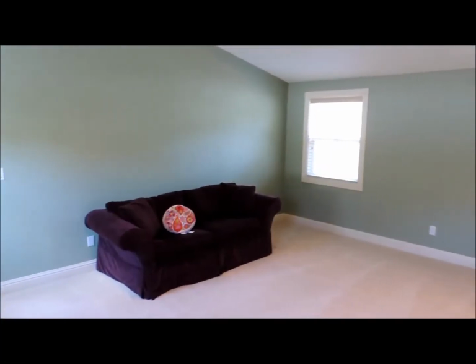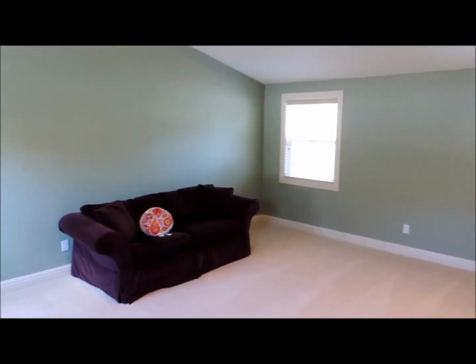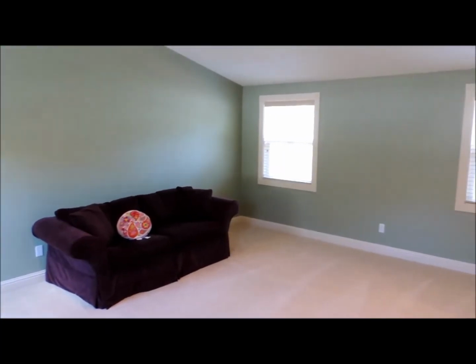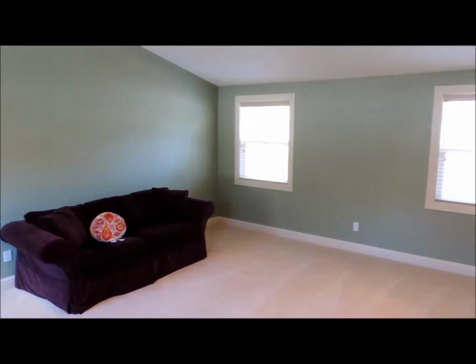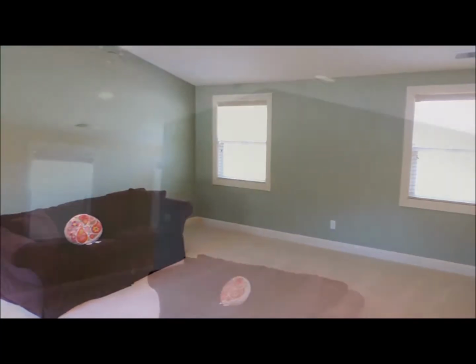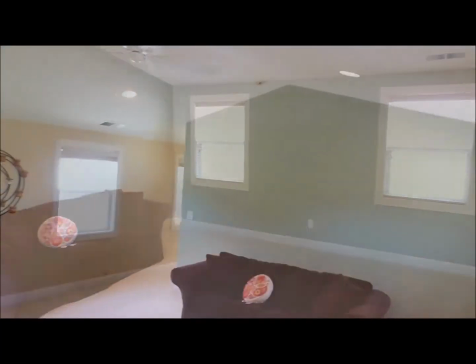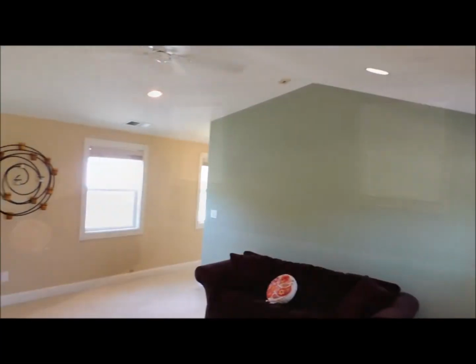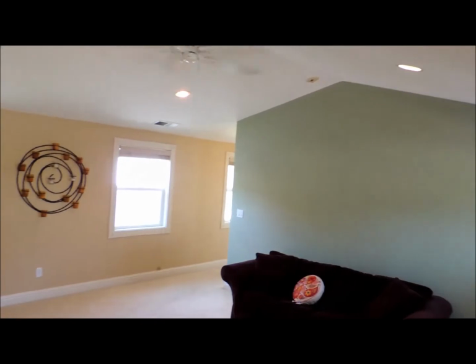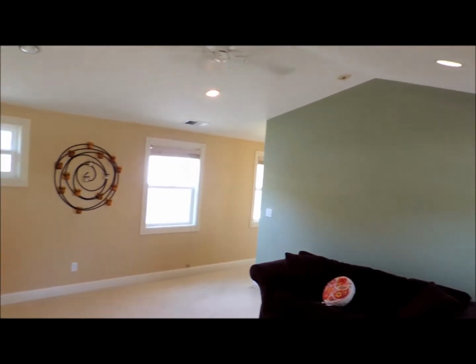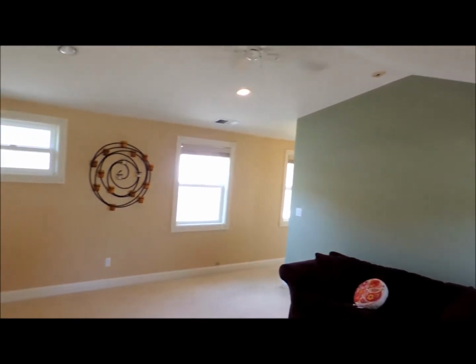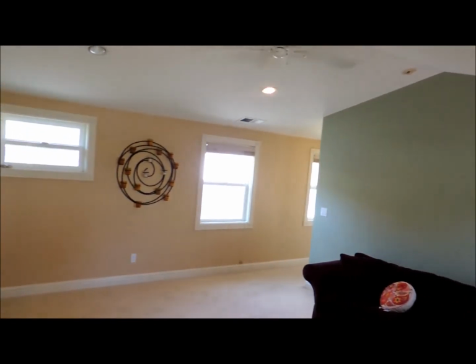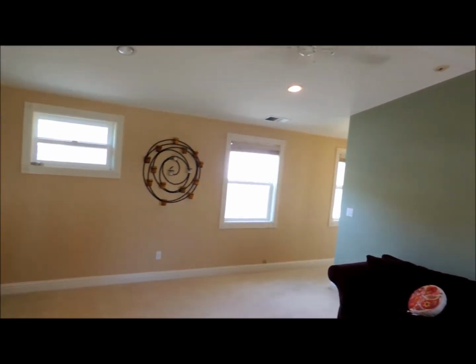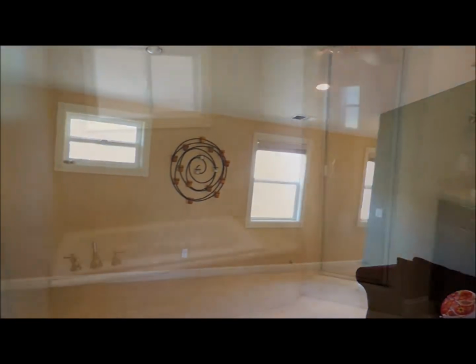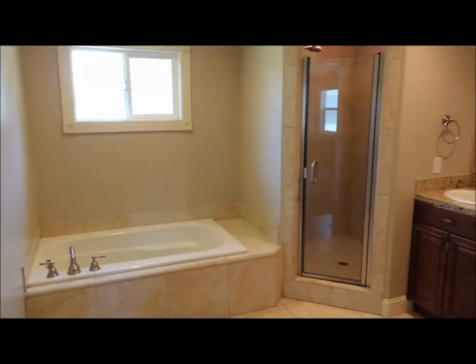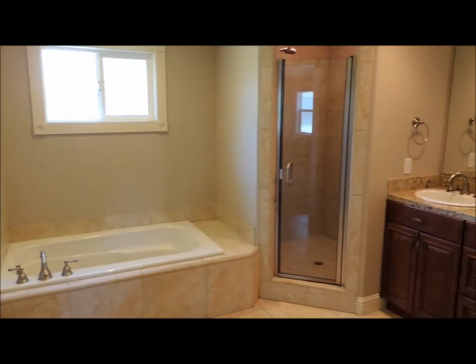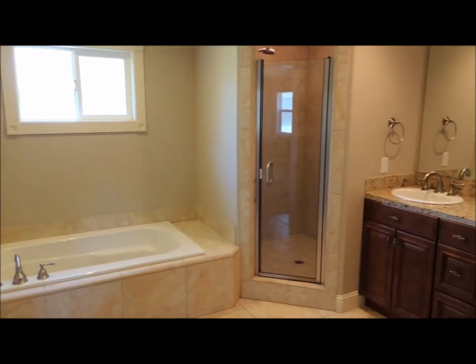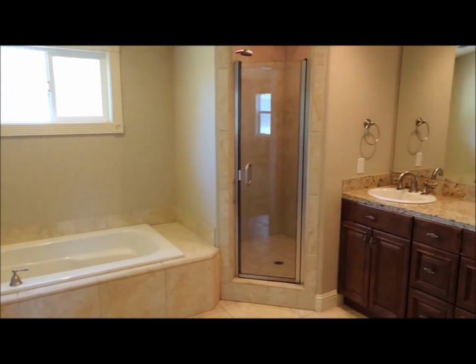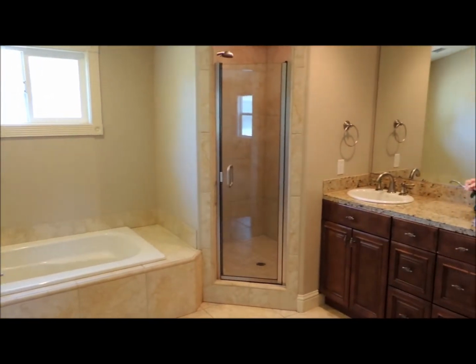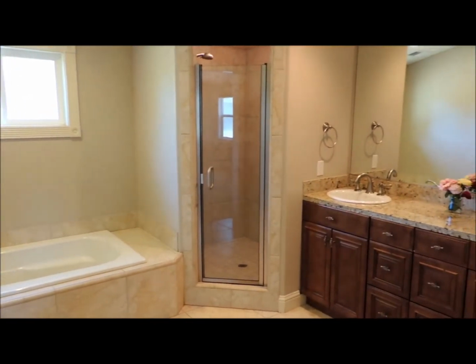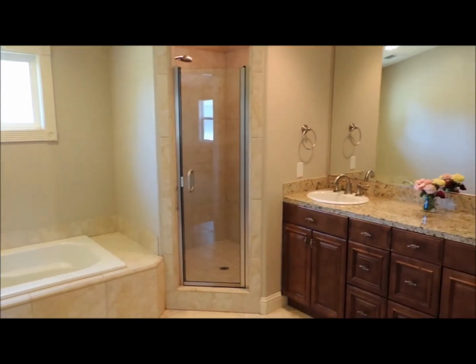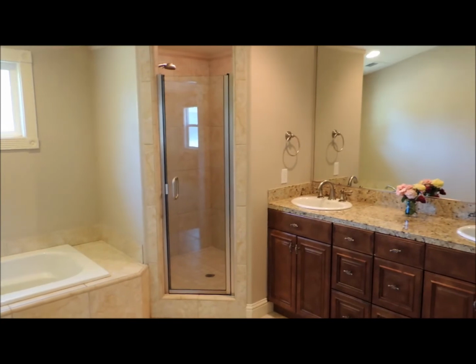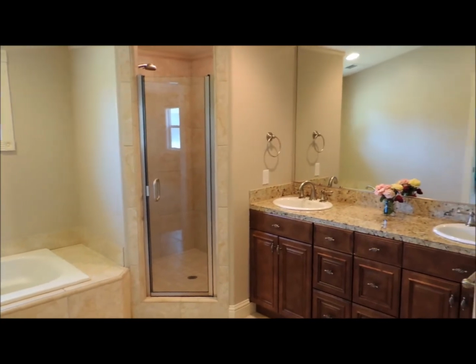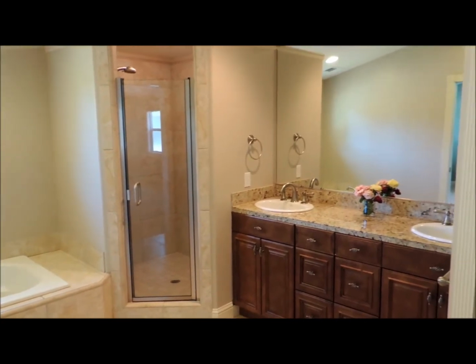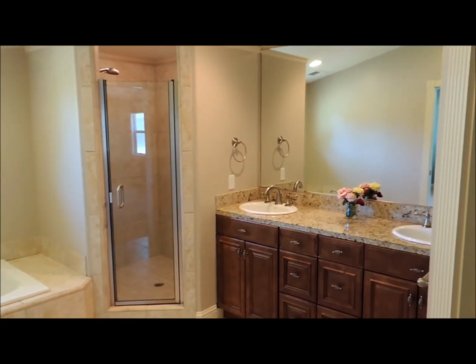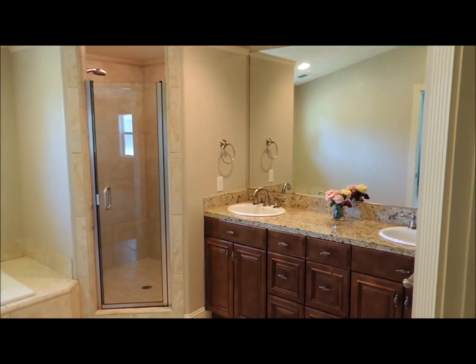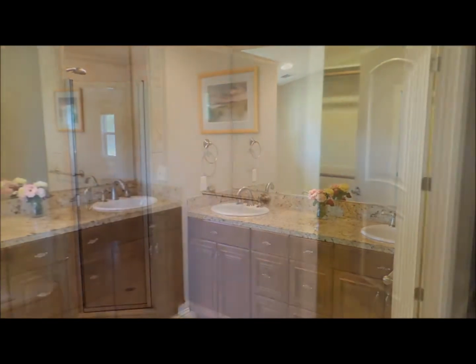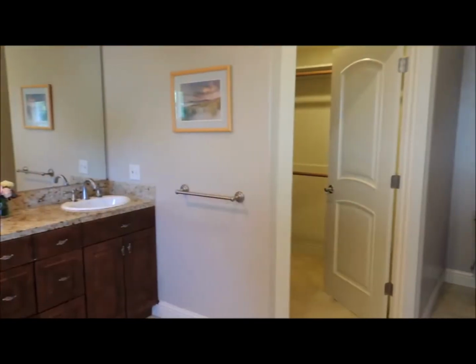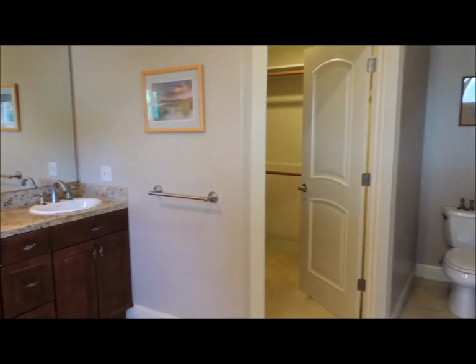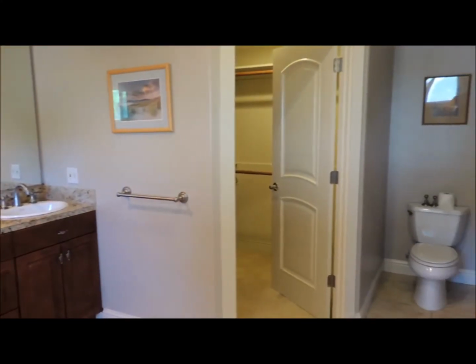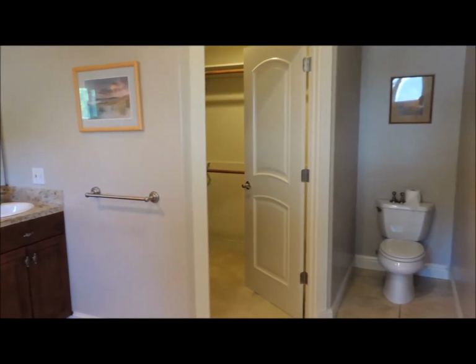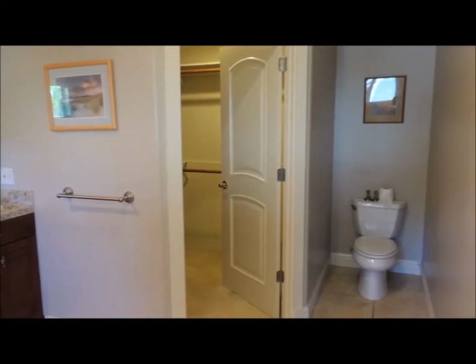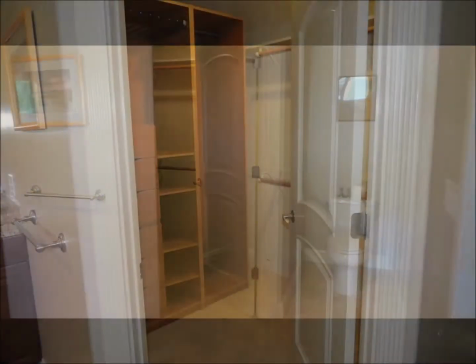Step into the spacious master suite with a cathedral ceiling. This beautiful master bath also includes granite countertops, tile flooring, and a walk-in closet.